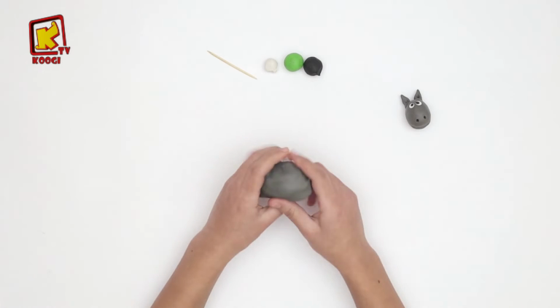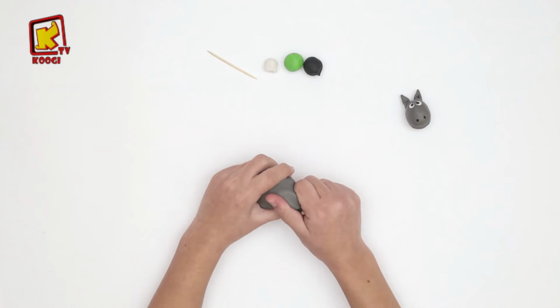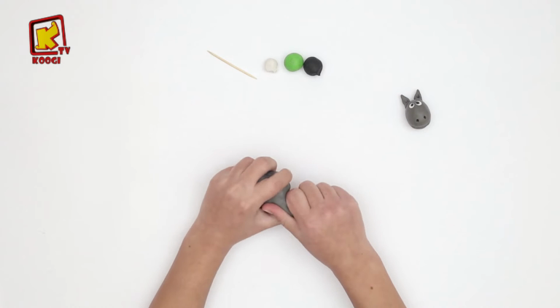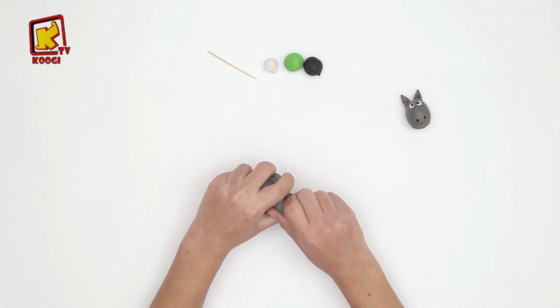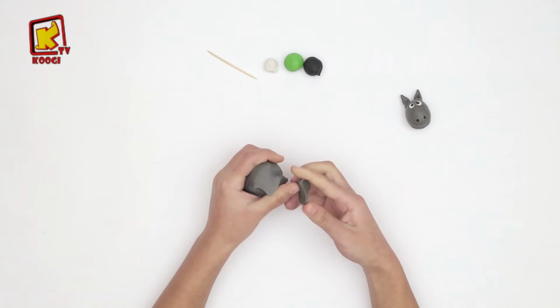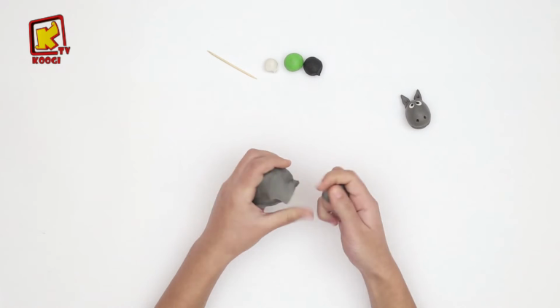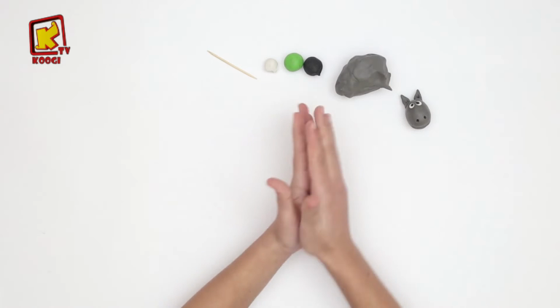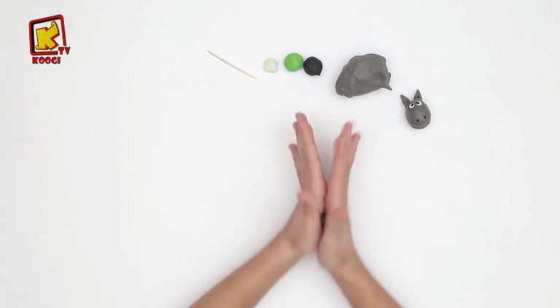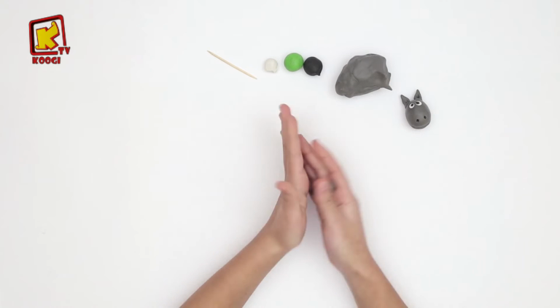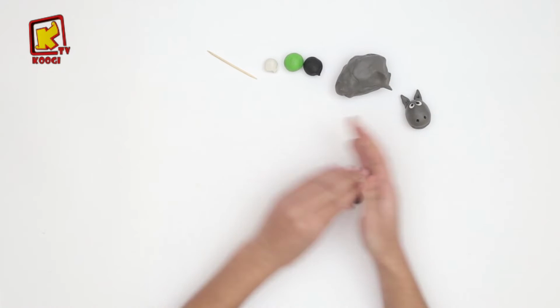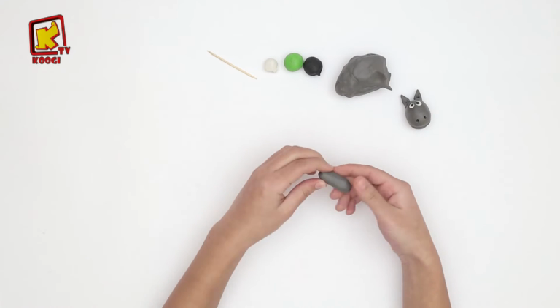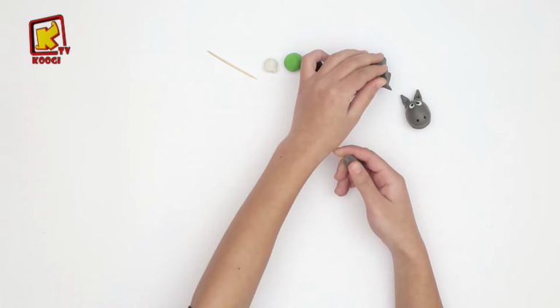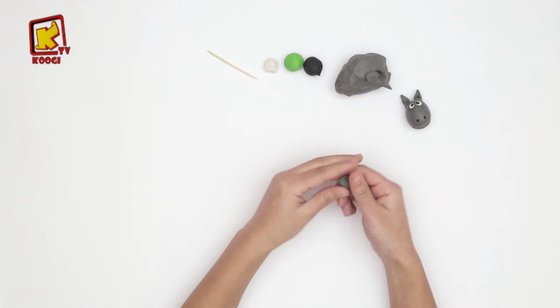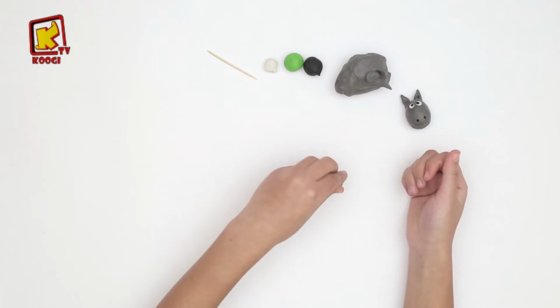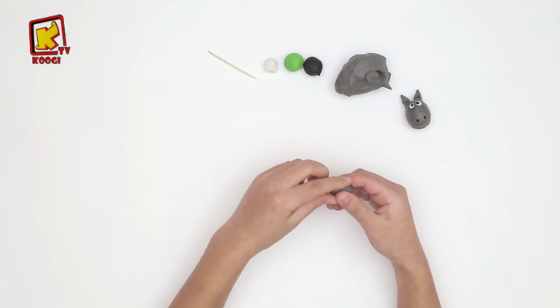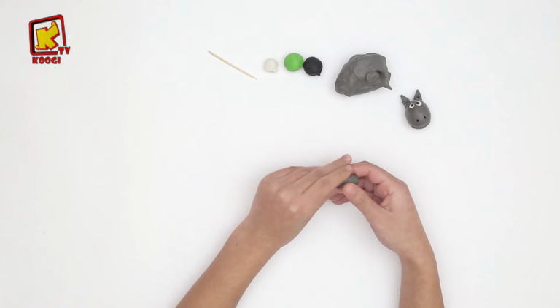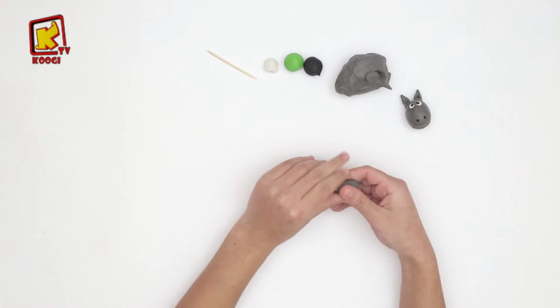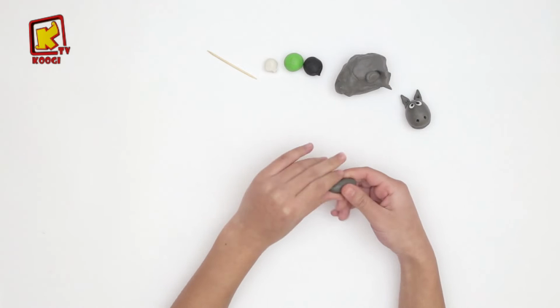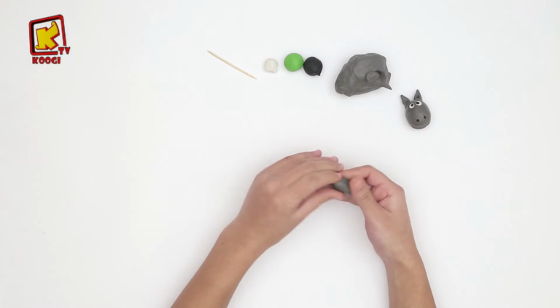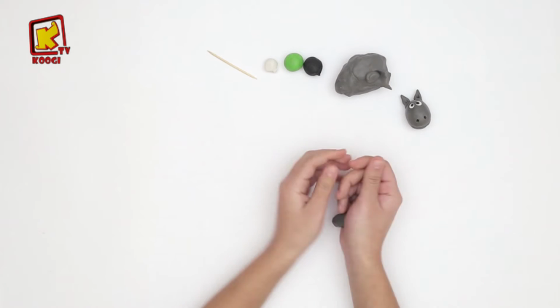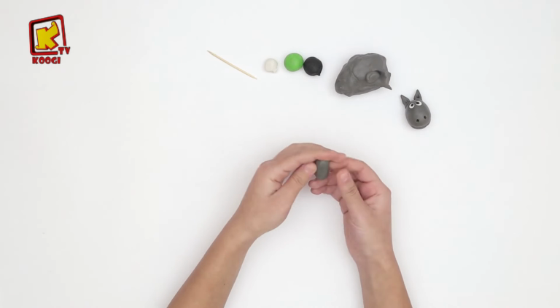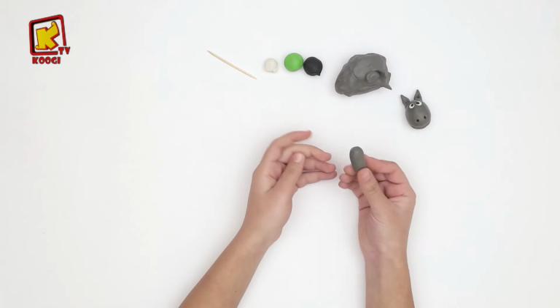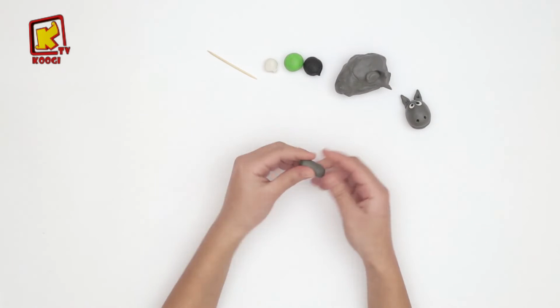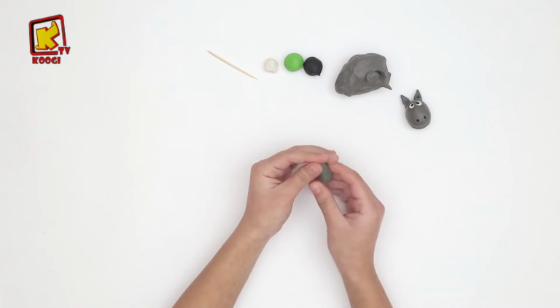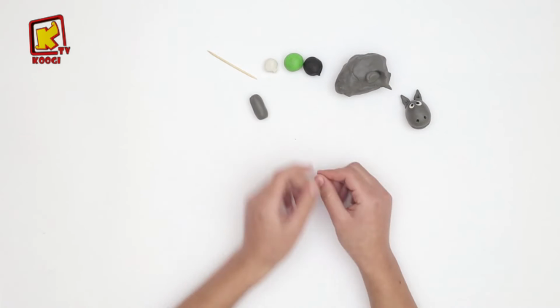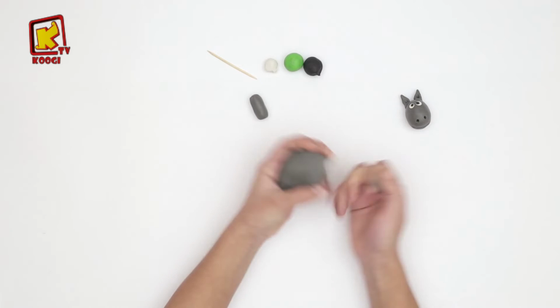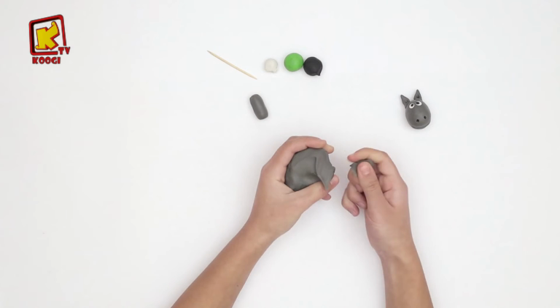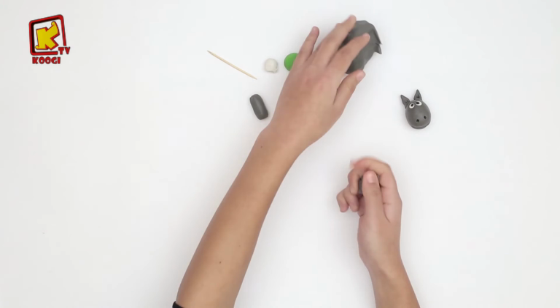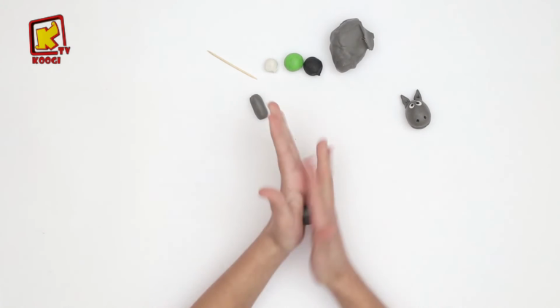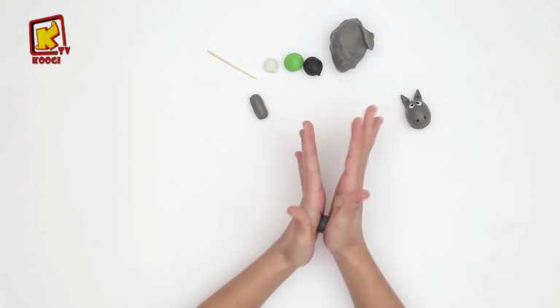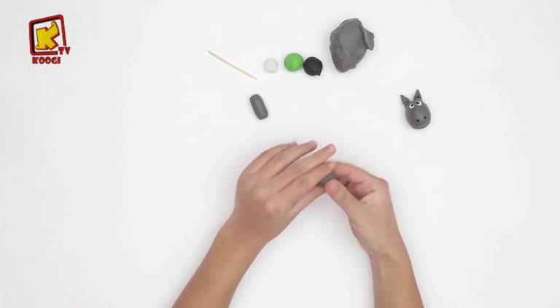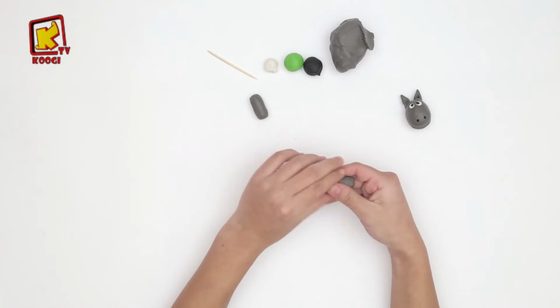Prenons une grande argile gris et roulez jusqu'il devient comme un rectangle. Et aussi, on va continuer à faire les quatre pieds de l'âne.